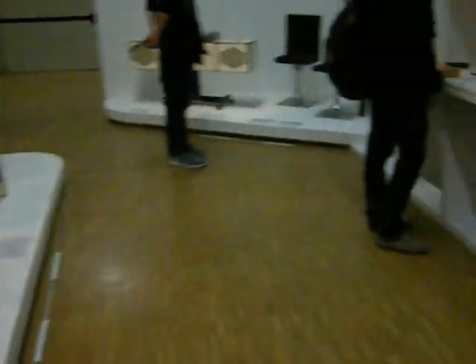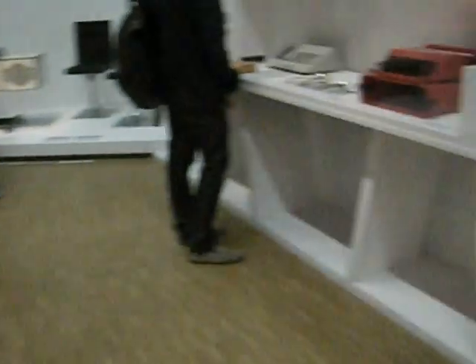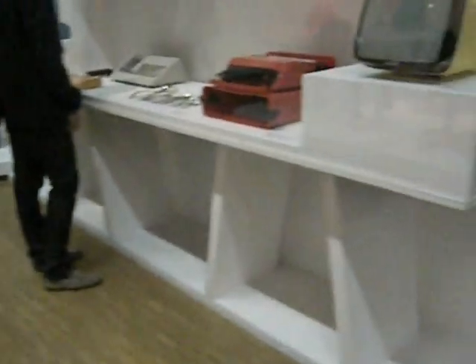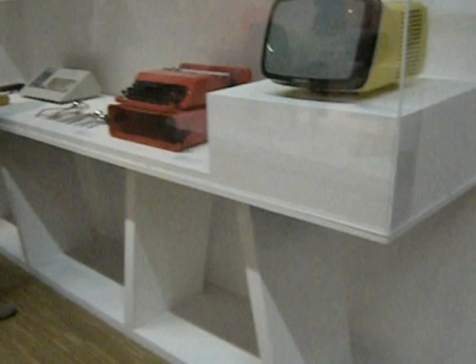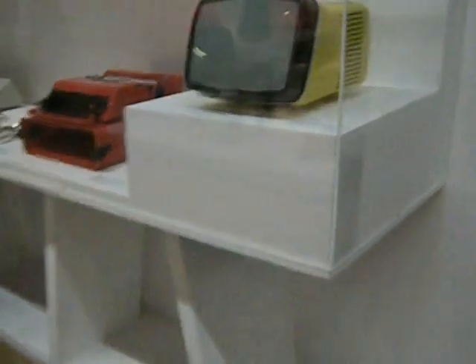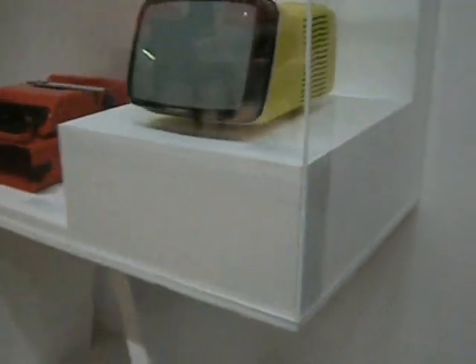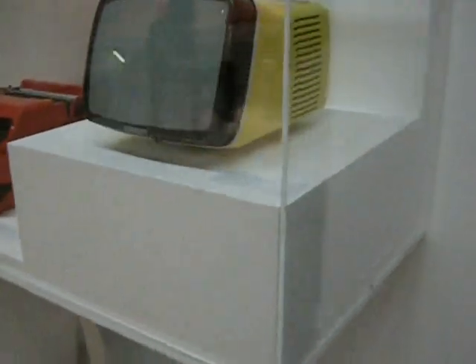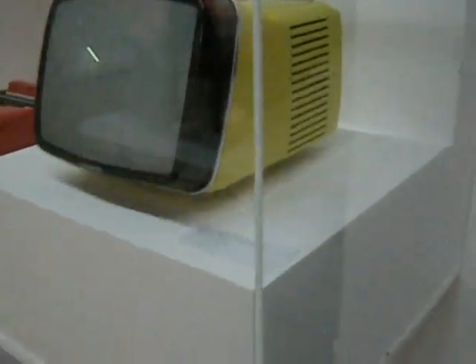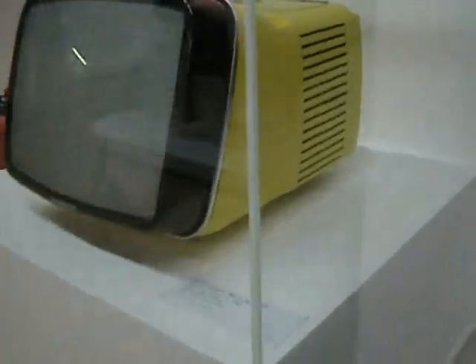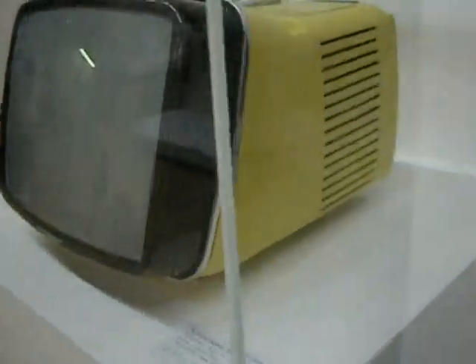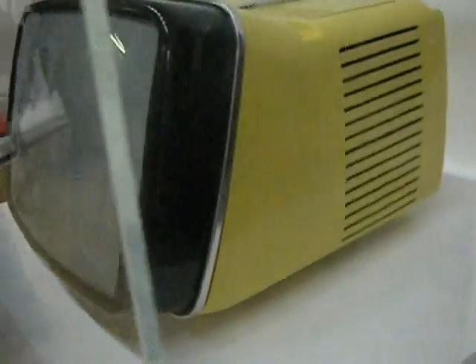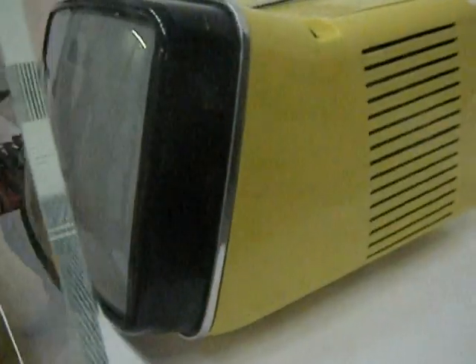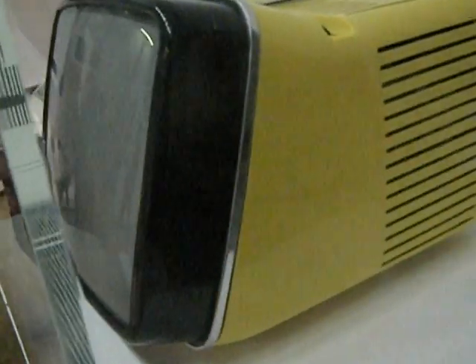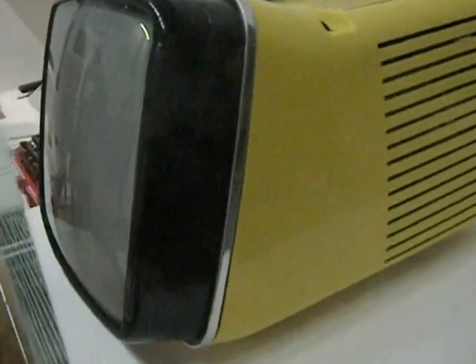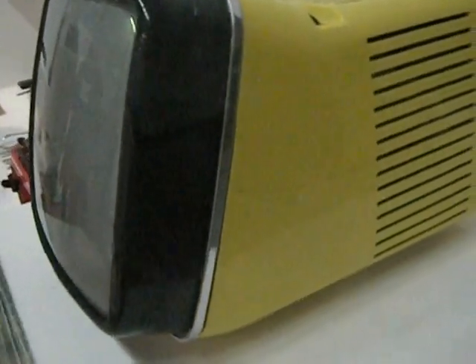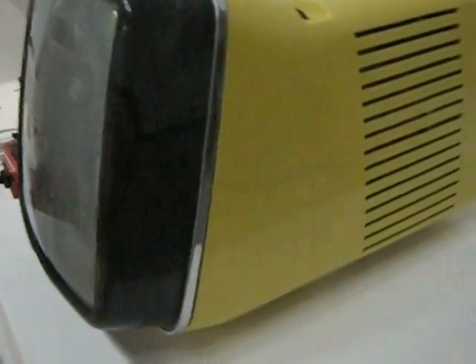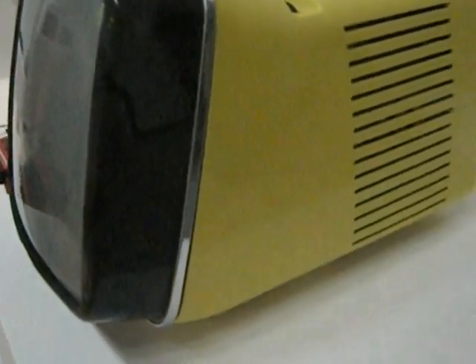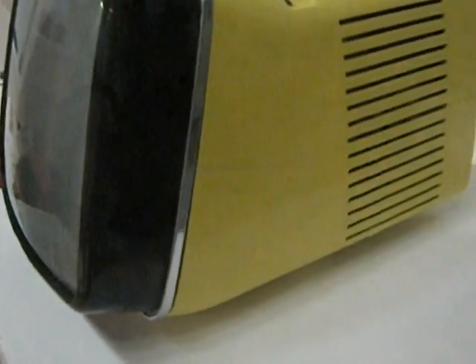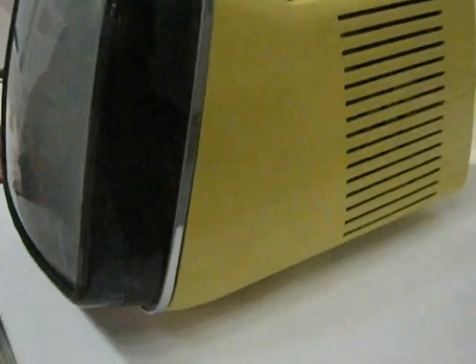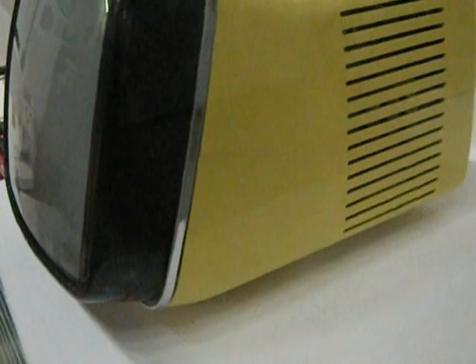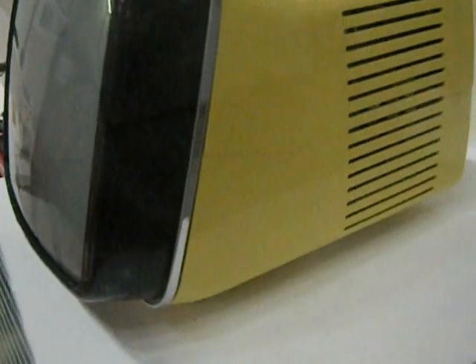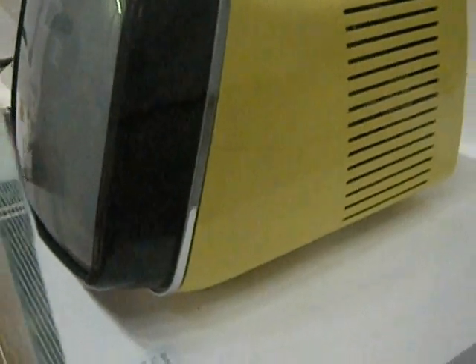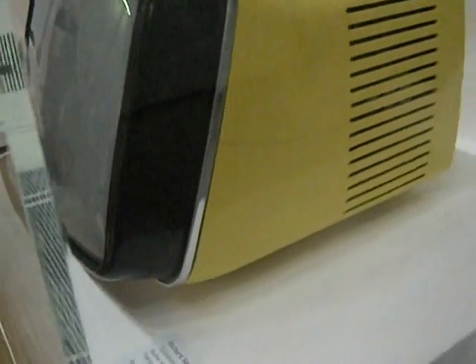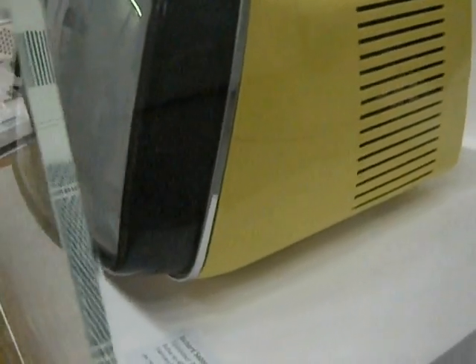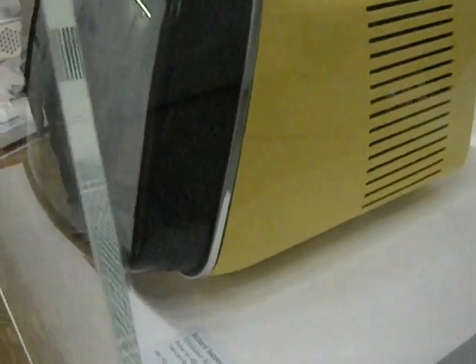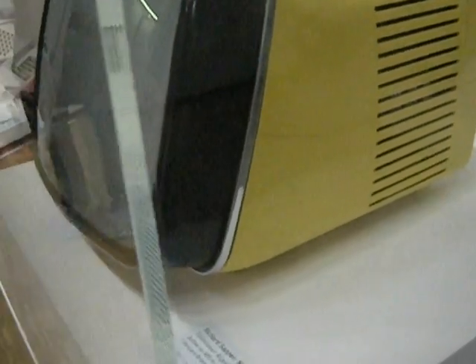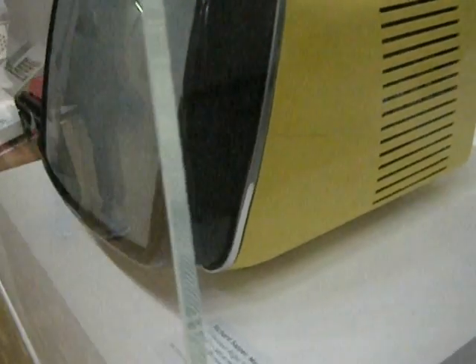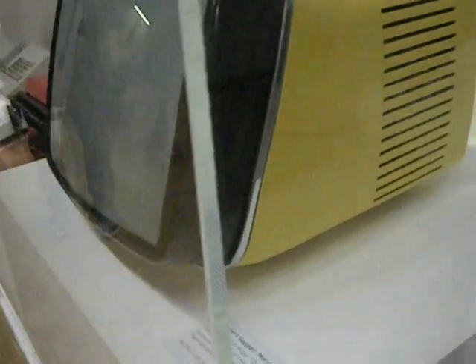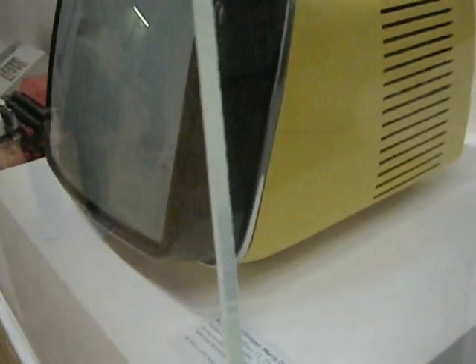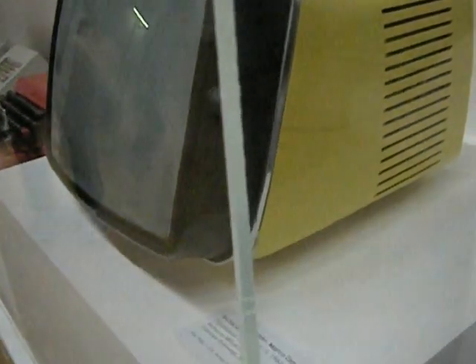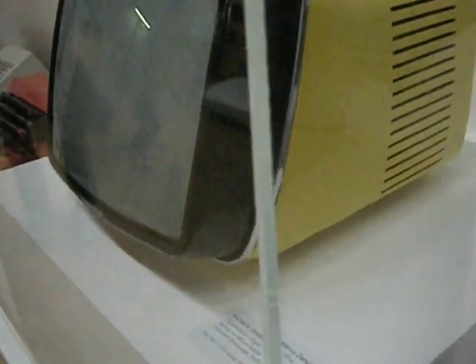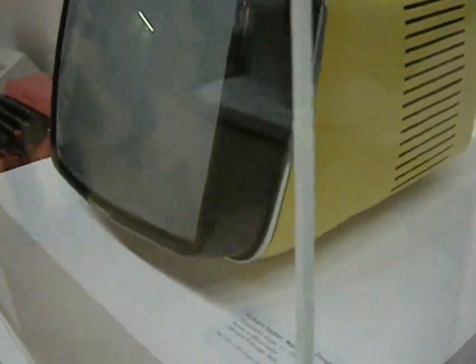I don't know about you, but I love industrial design. This is a TV from 1964. I think it's quite beautiful. It would have really impressed me.